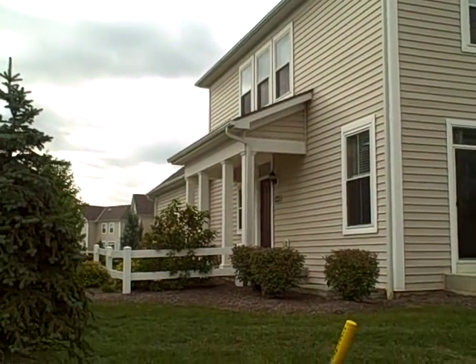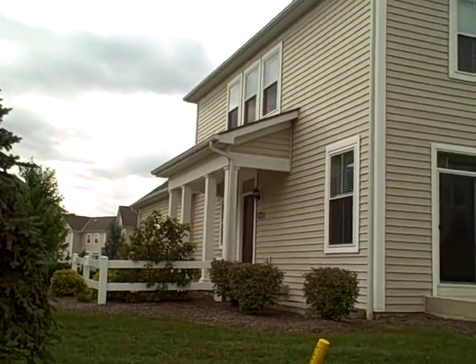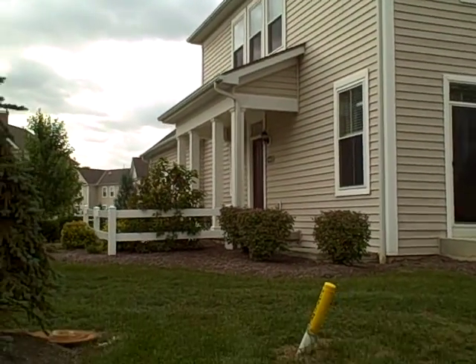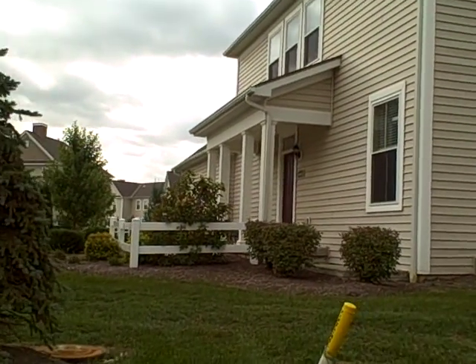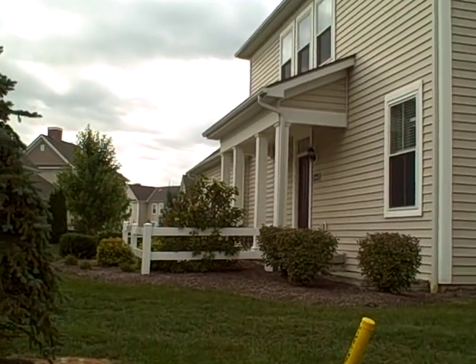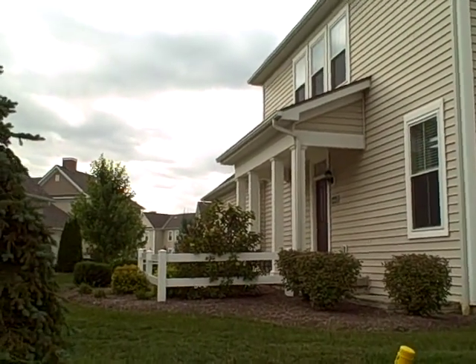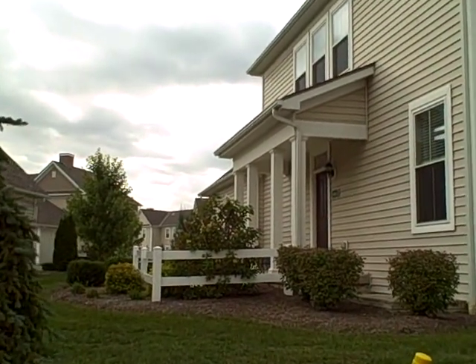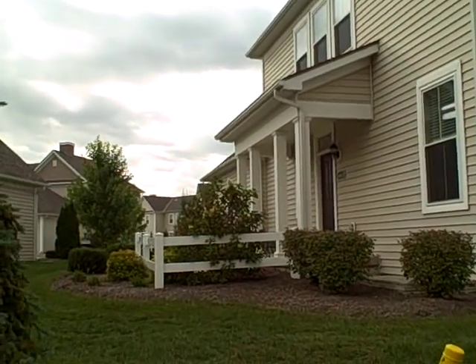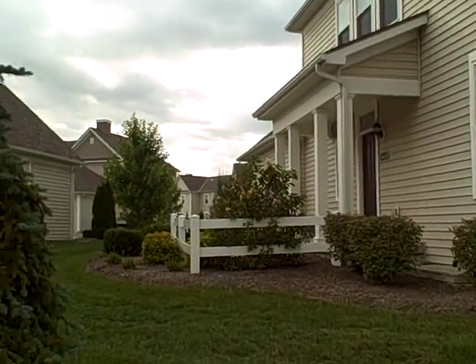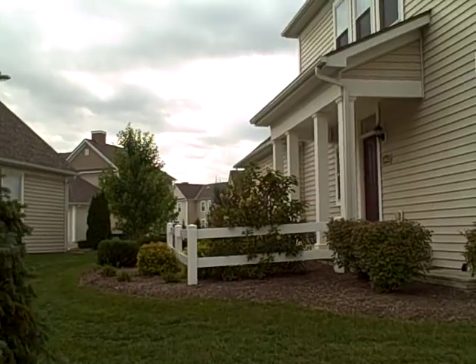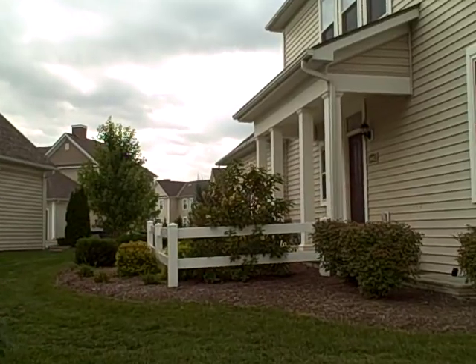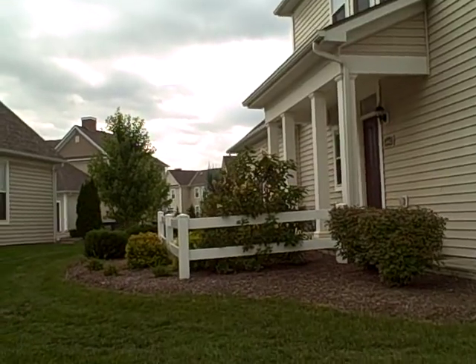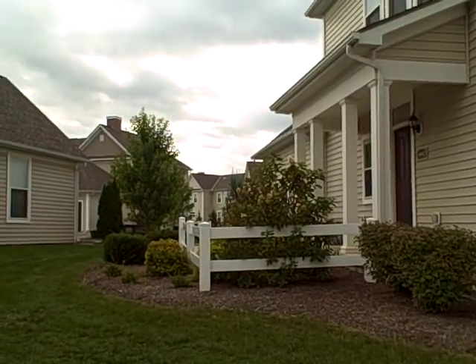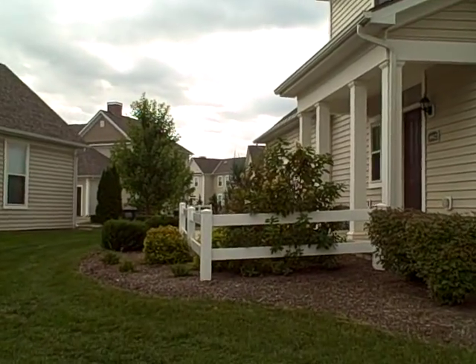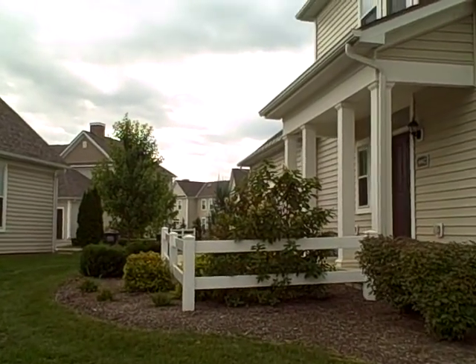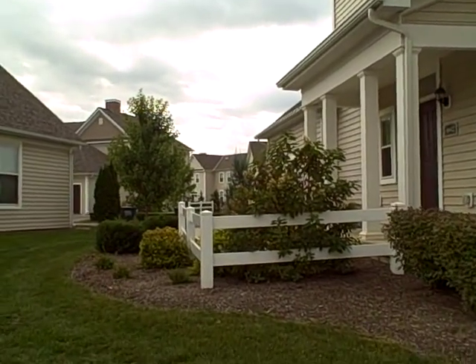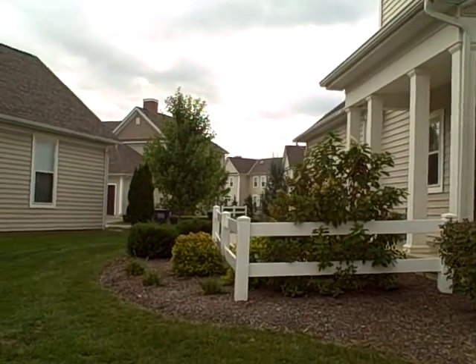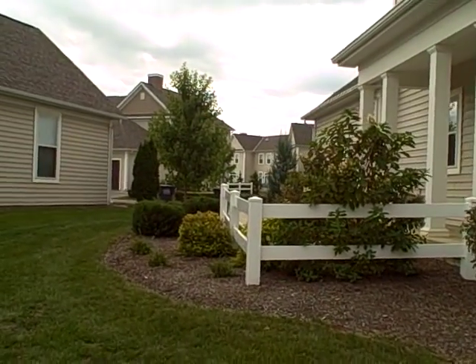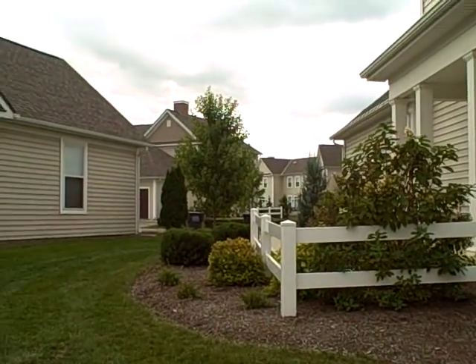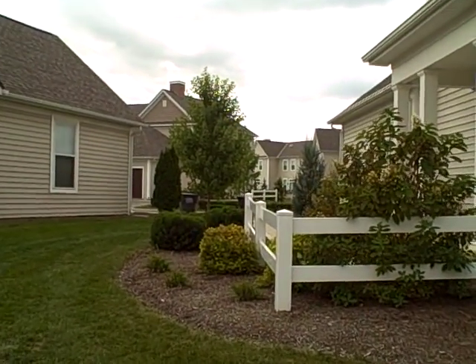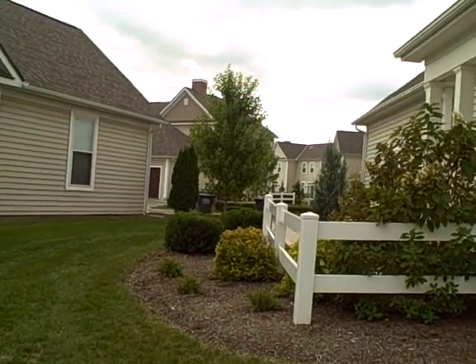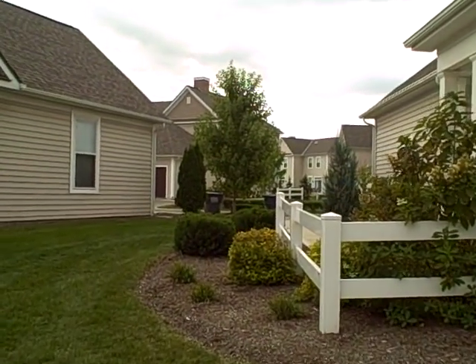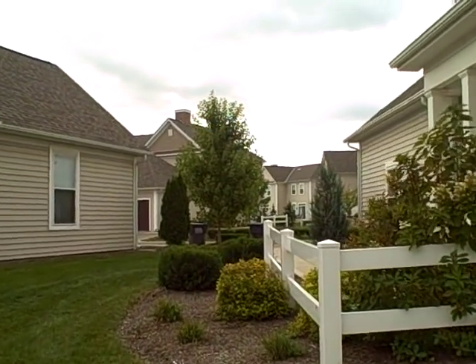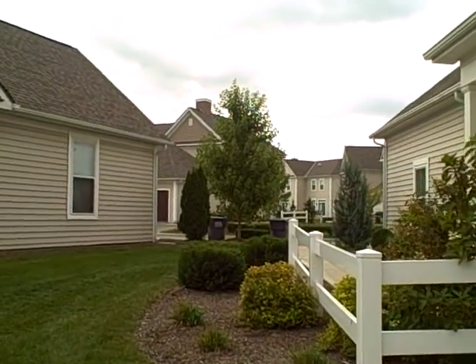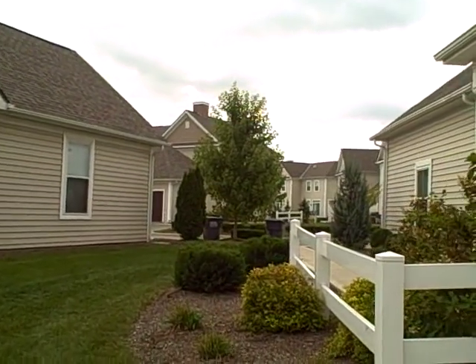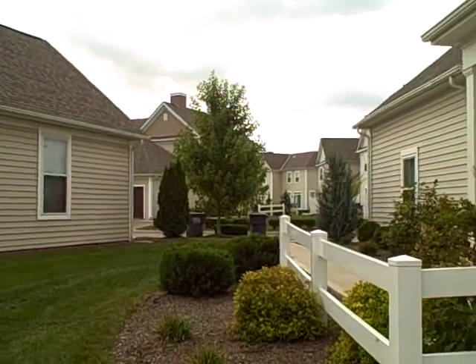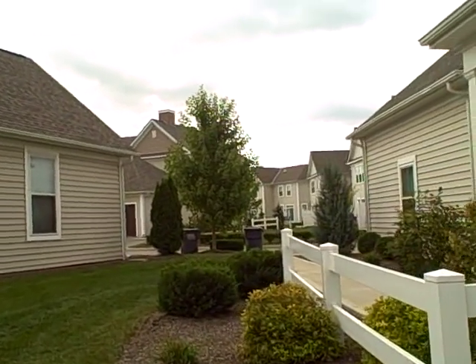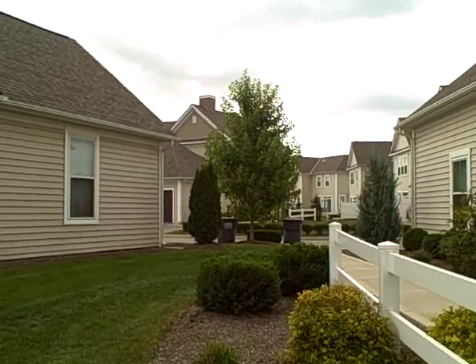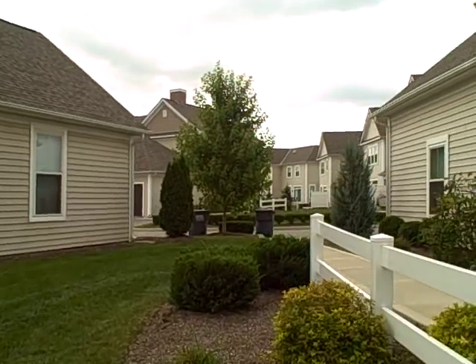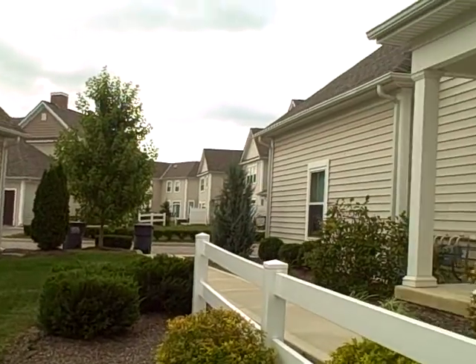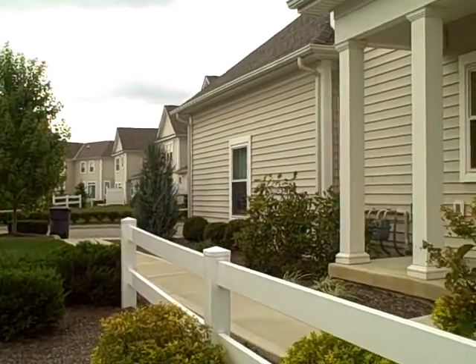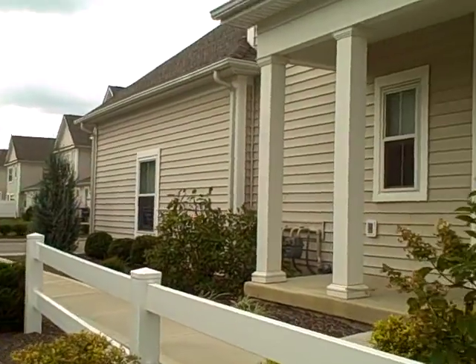This condo is a two-bed, two-and-a-half bath with hardwood floors. Stainless appliances are included, as well as a washer and dryer.